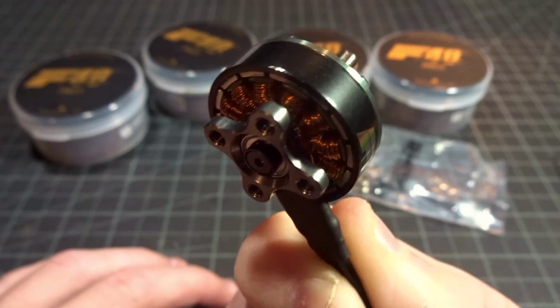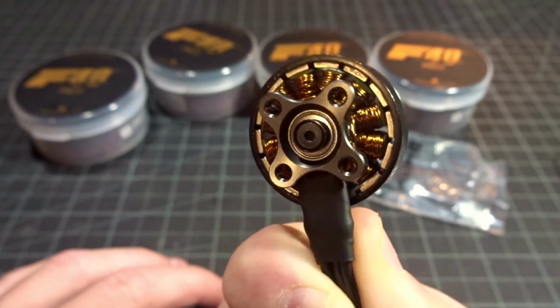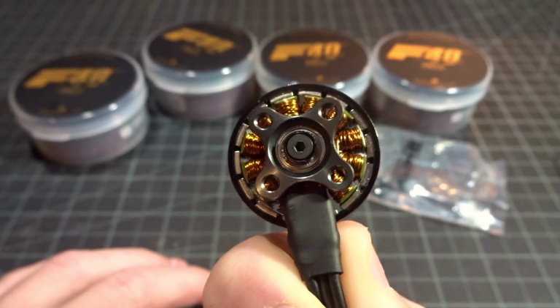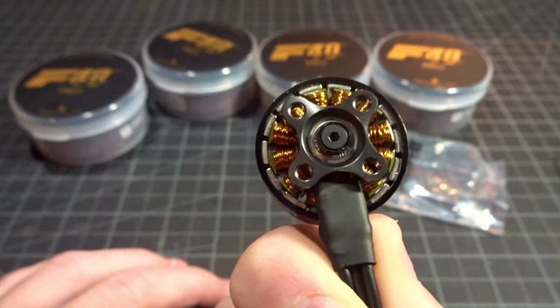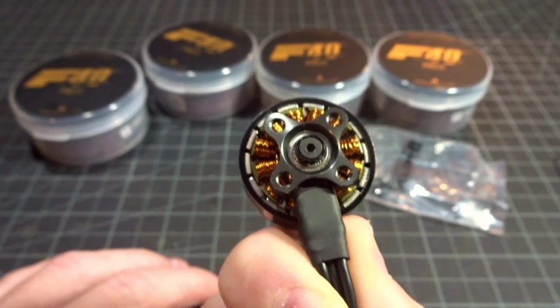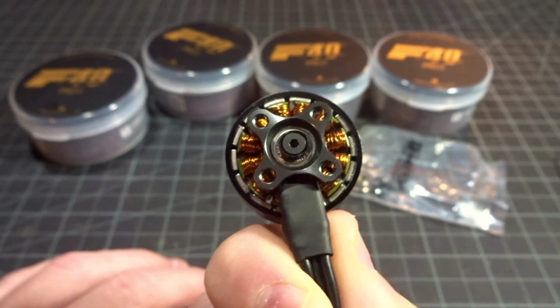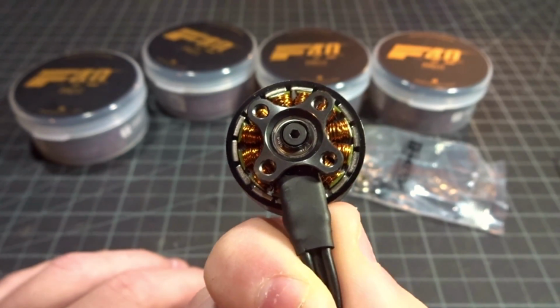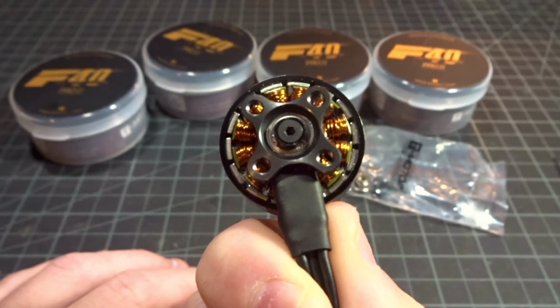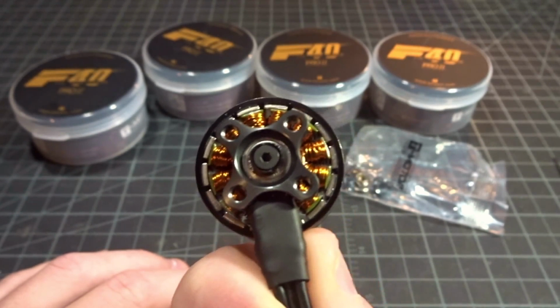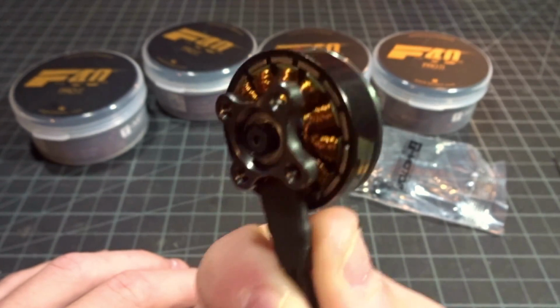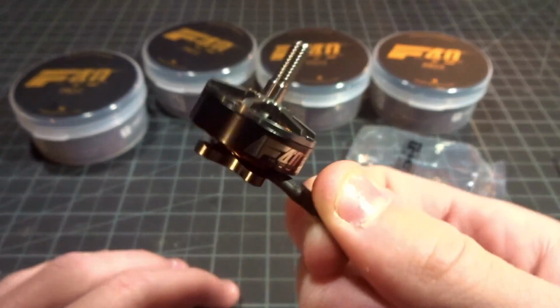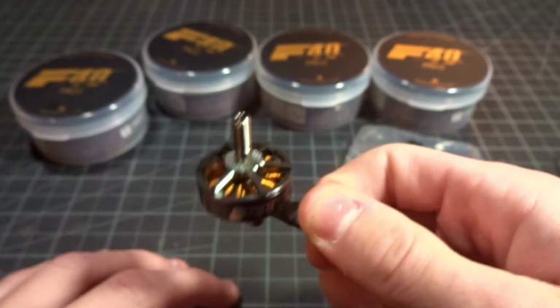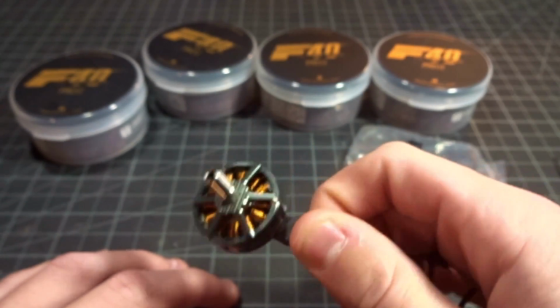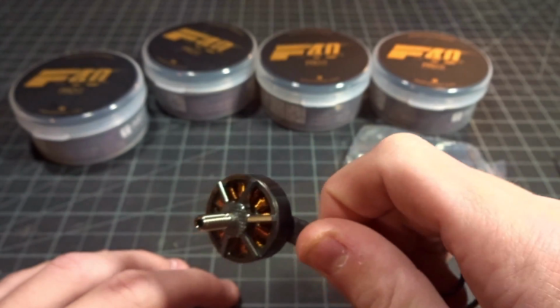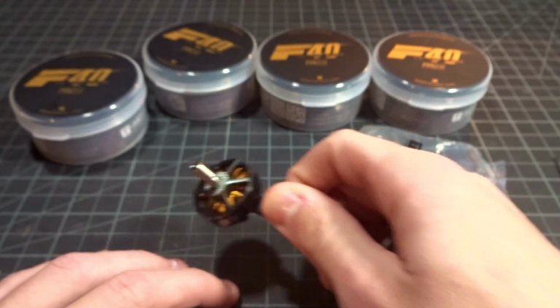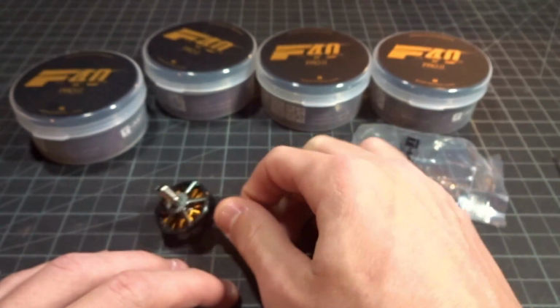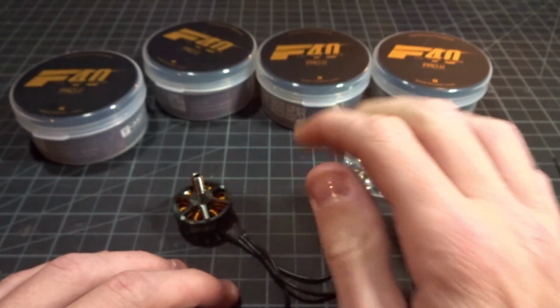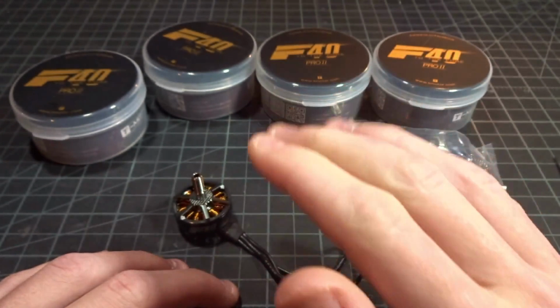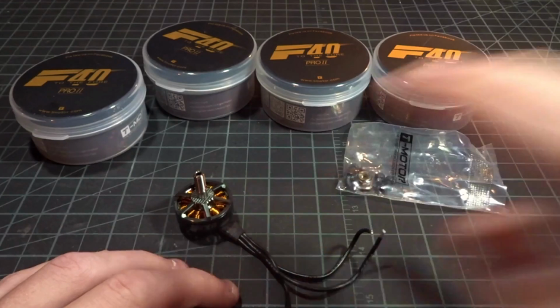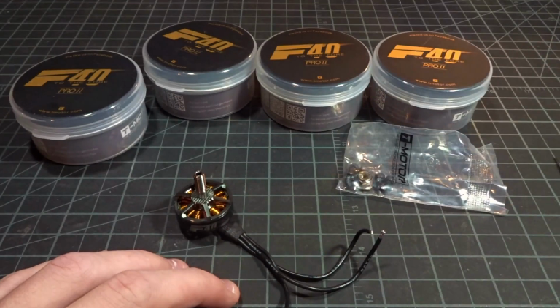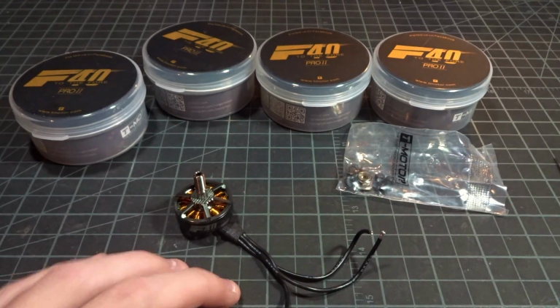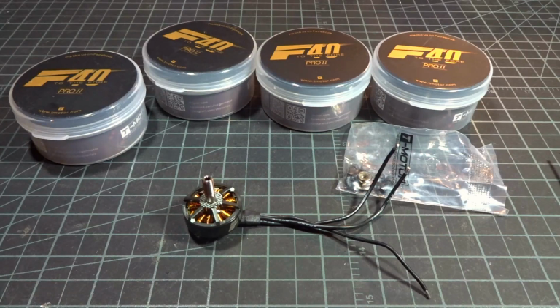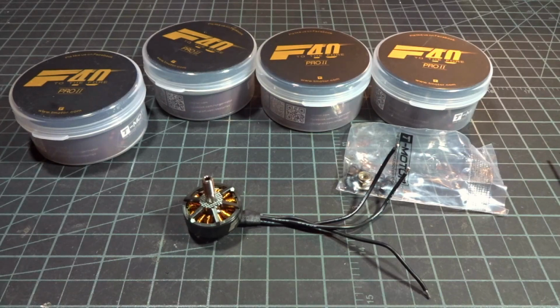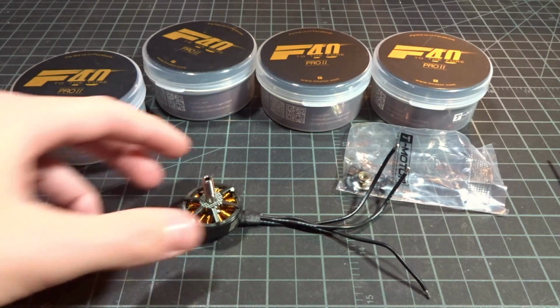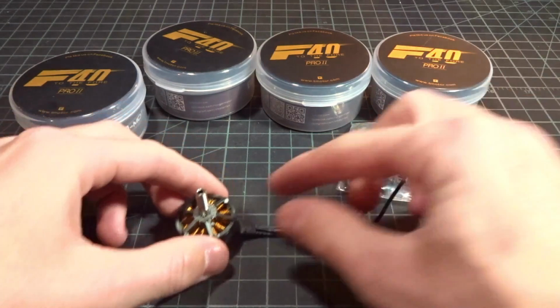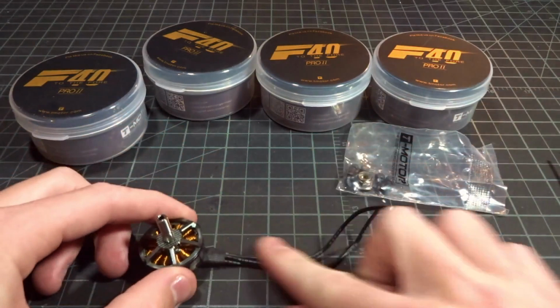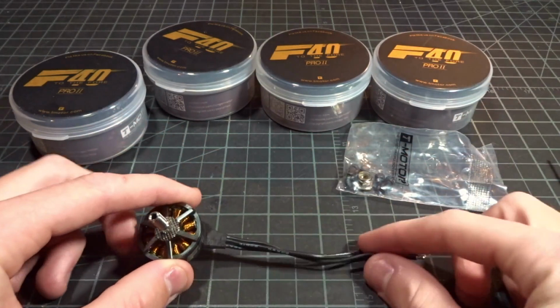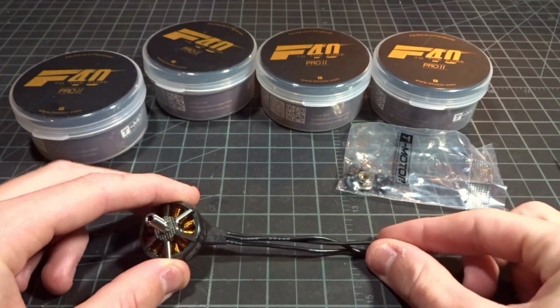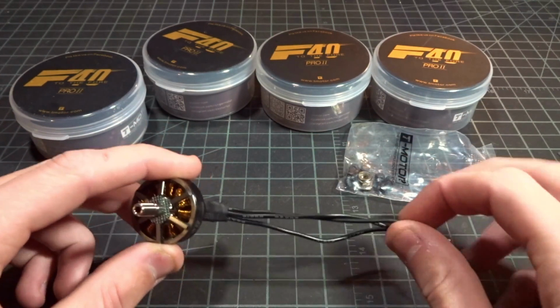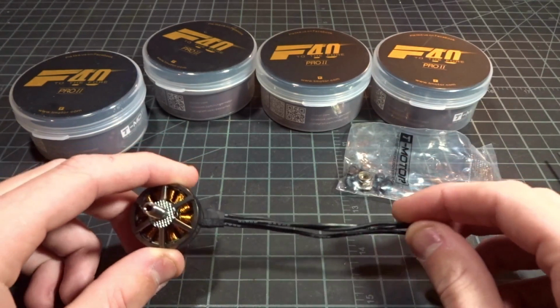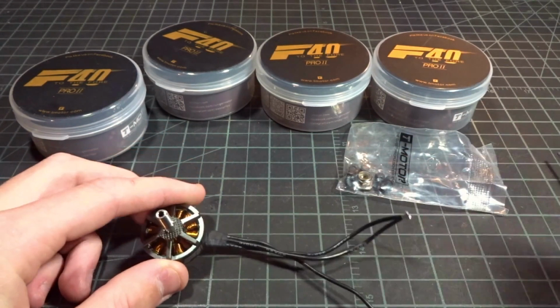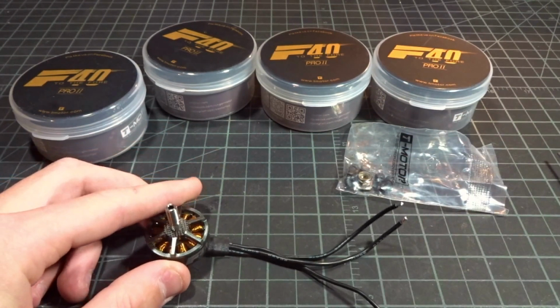This is a 2306 2400KV motor, so this should be a really nice freestyle motor on a heavy pitch prop, which is what I'll be using it for.